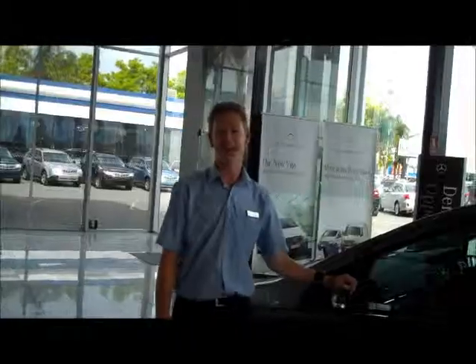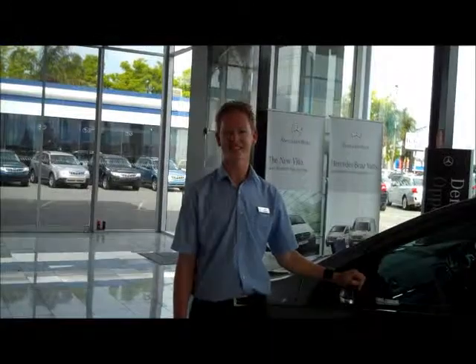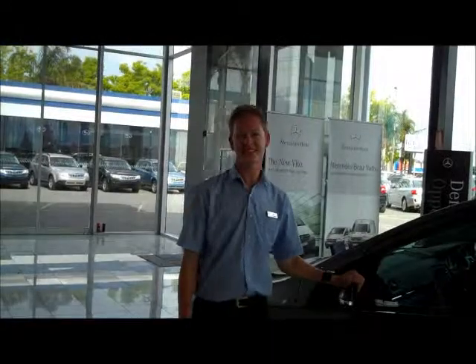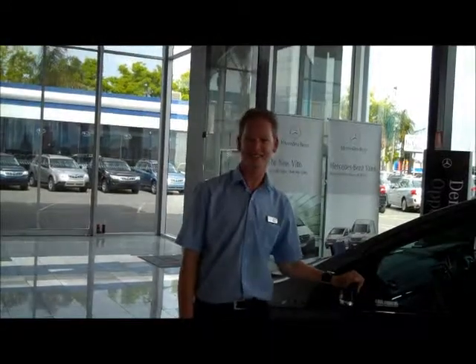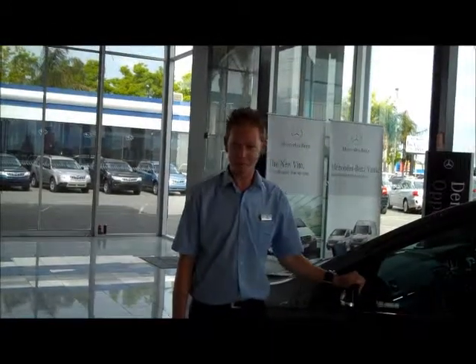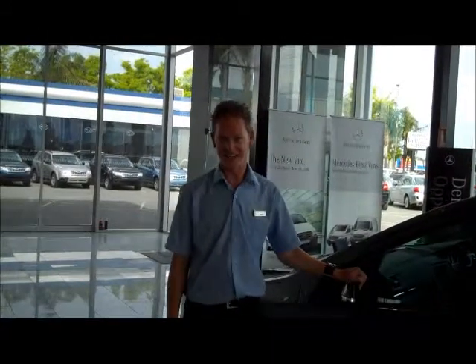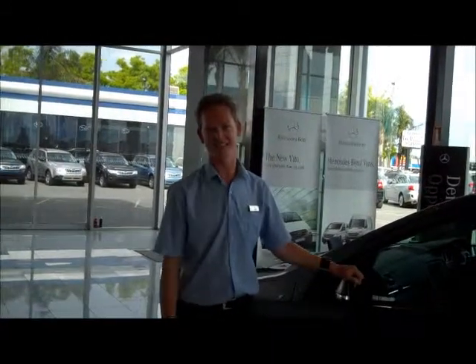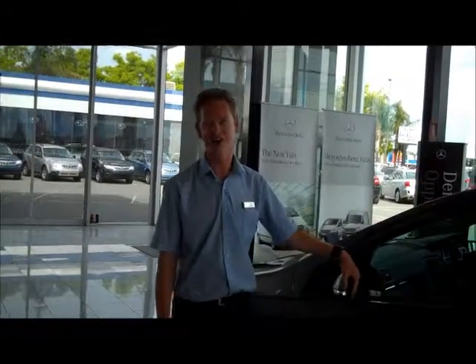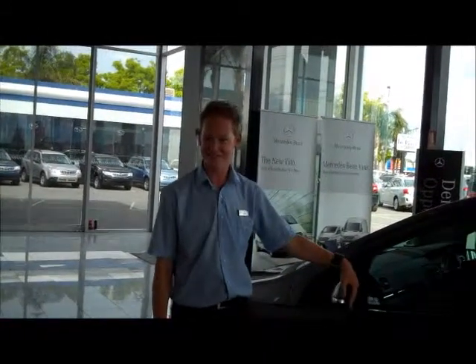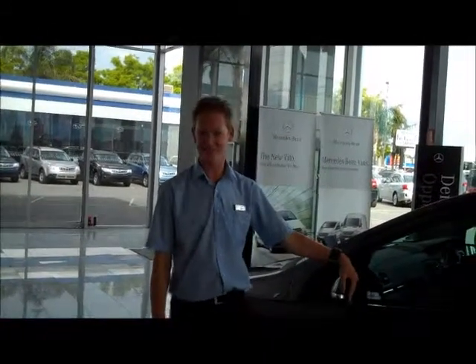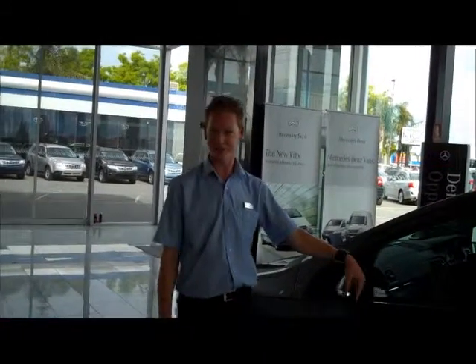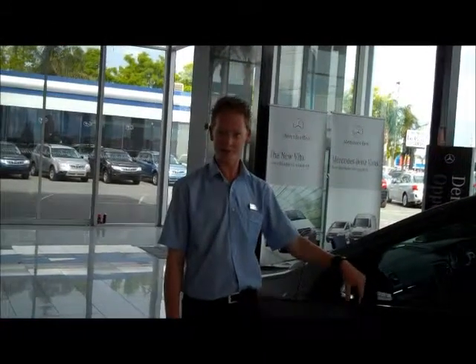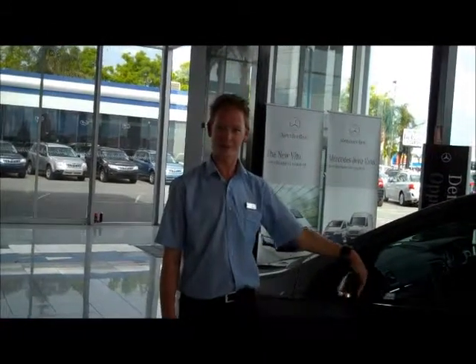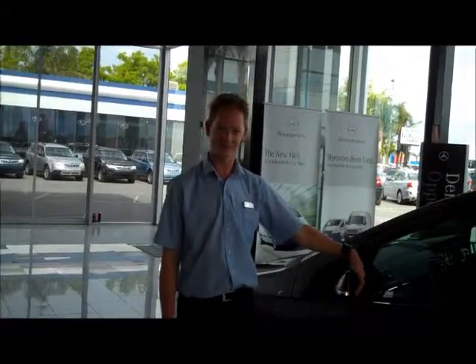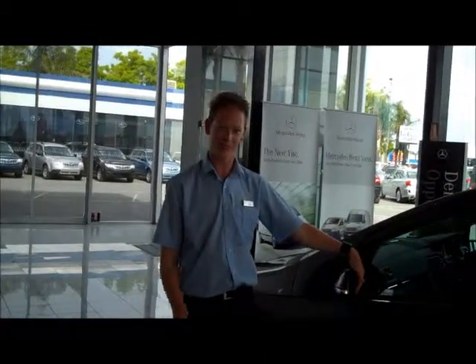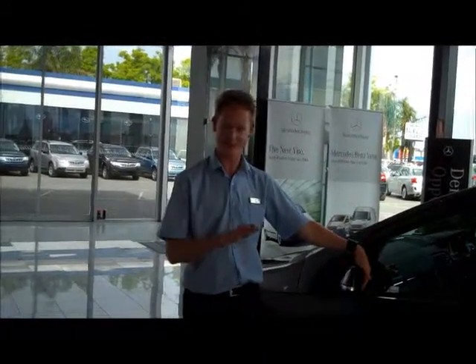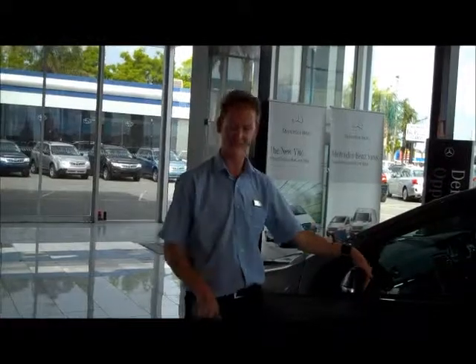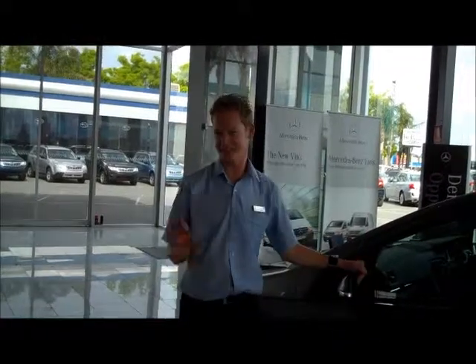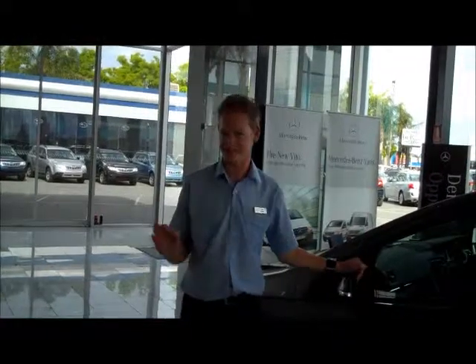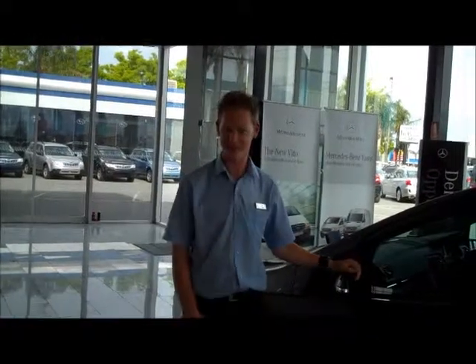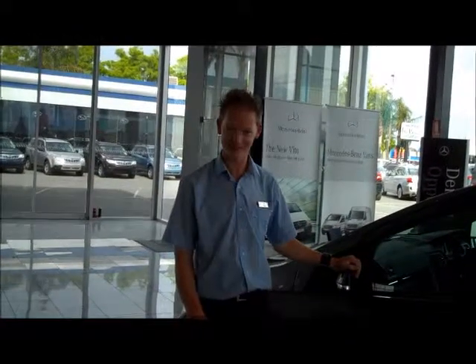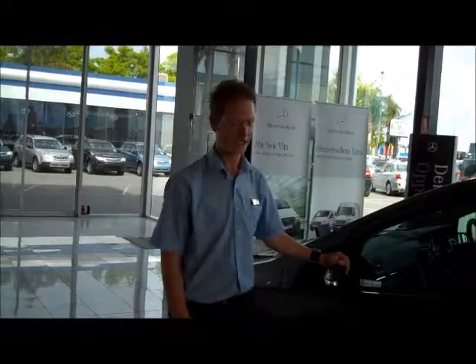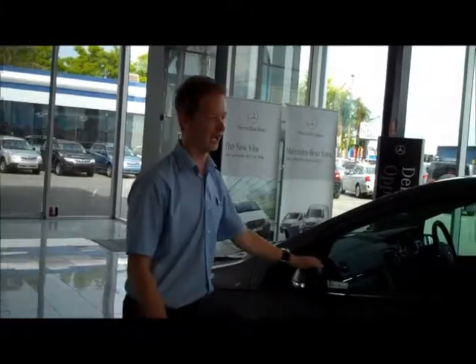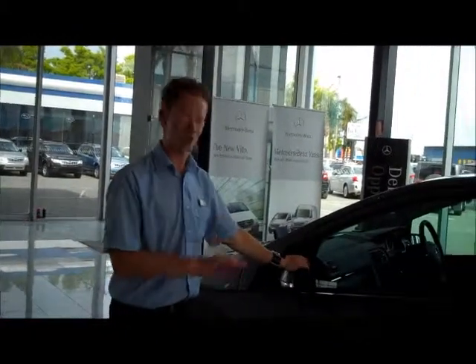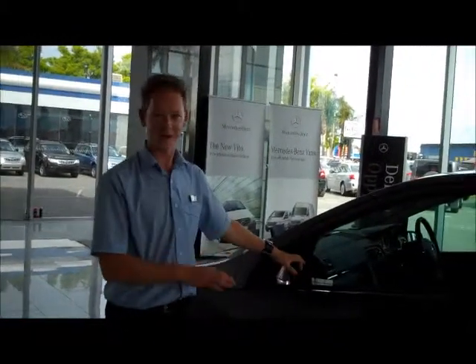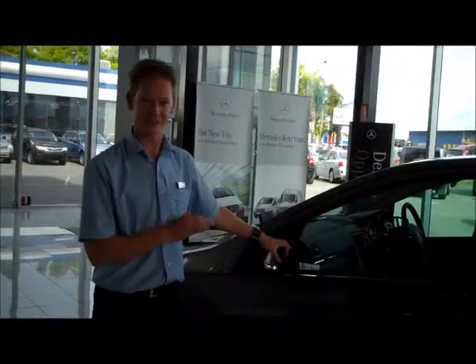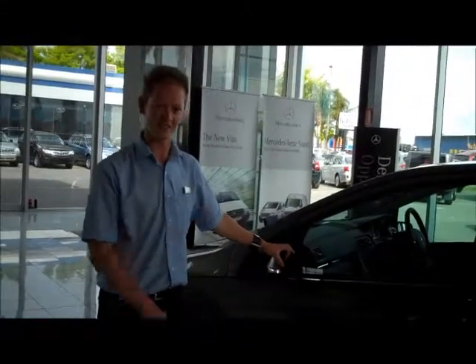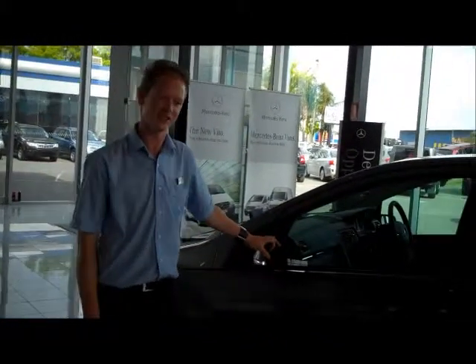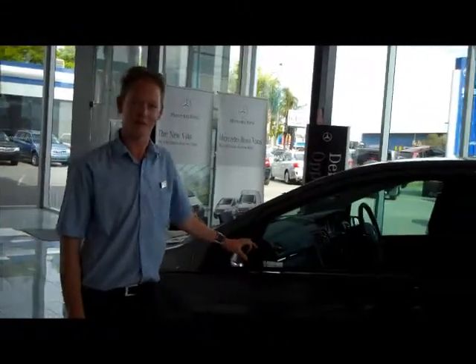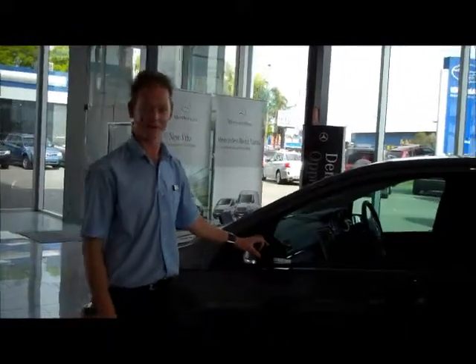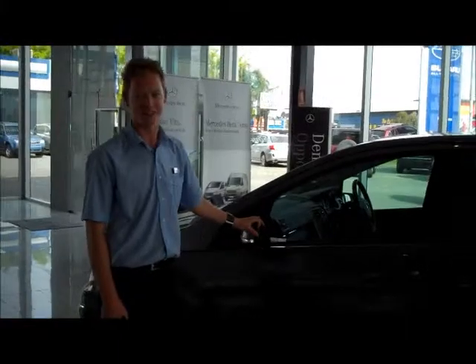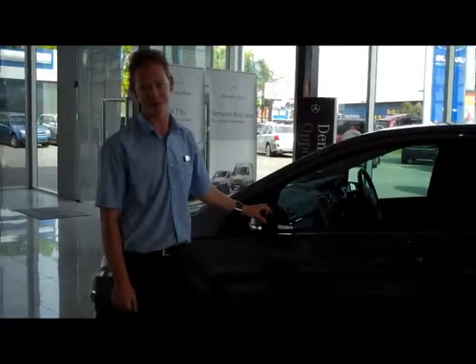As I said, this car is our demo. It's currently used as a service loan vehicle for our customers to tour around town while their car is being serviced. It's time's up so it needs to go. So come in for an offer you can't refuse.